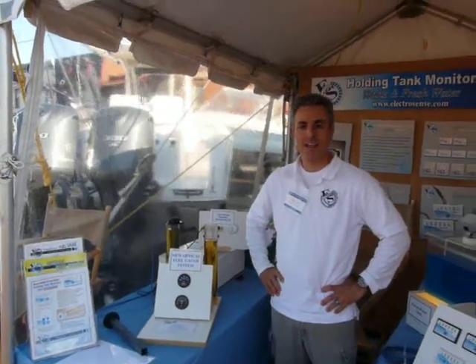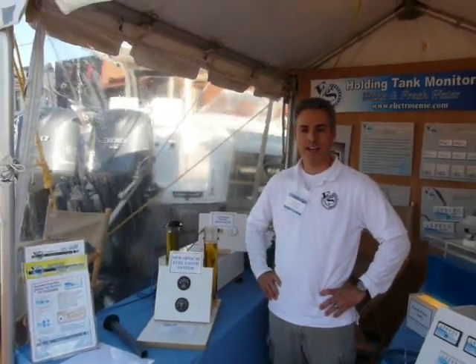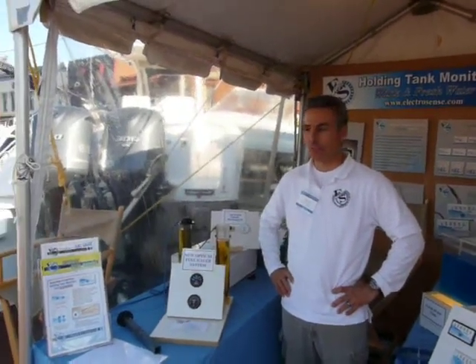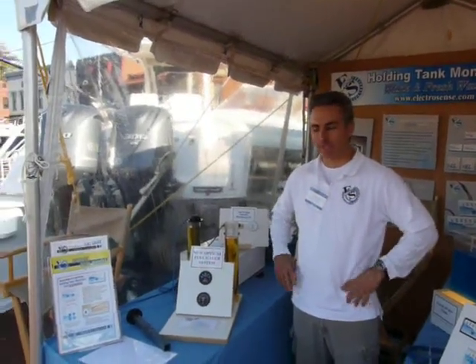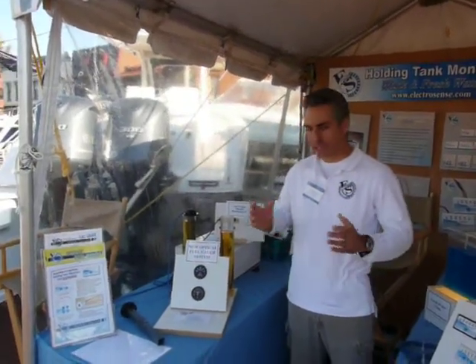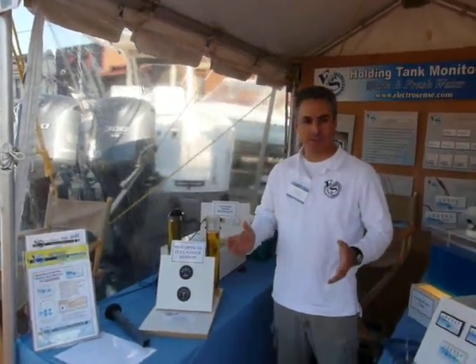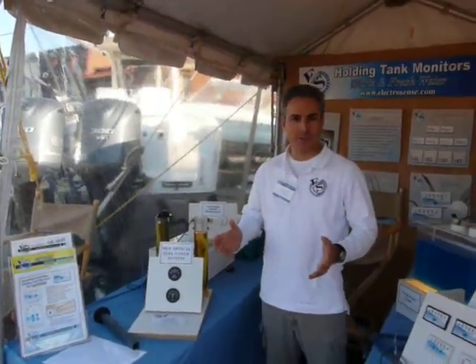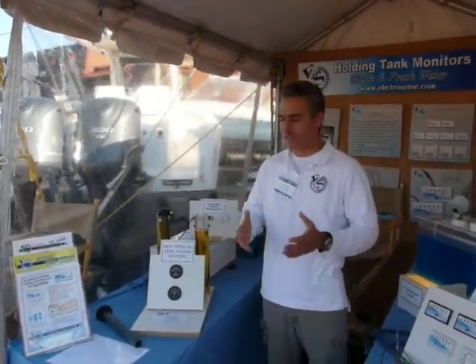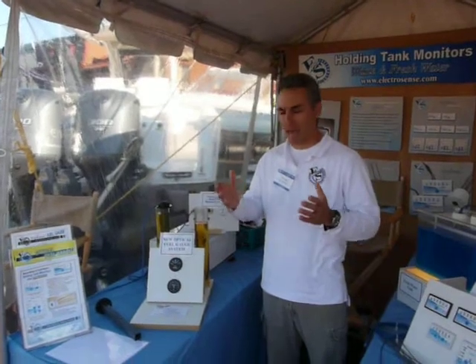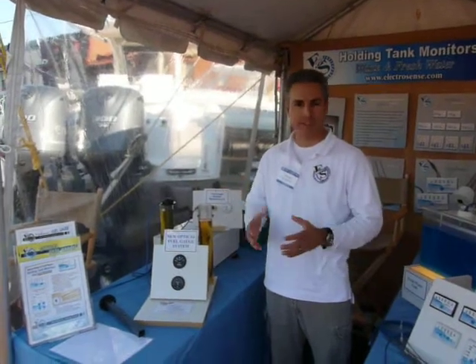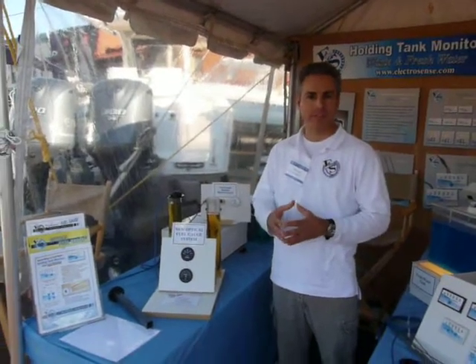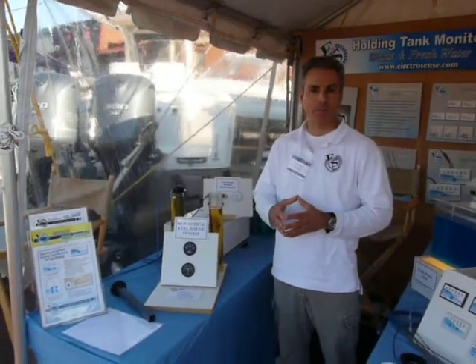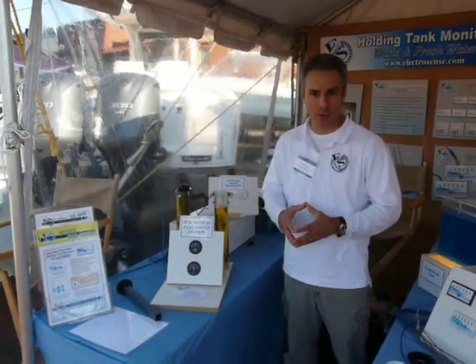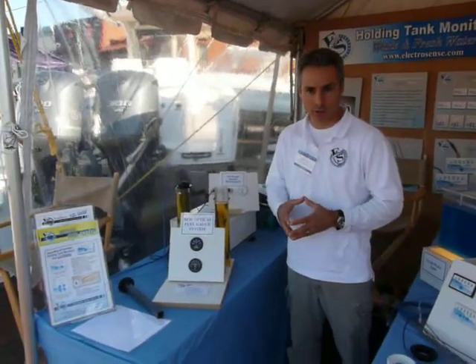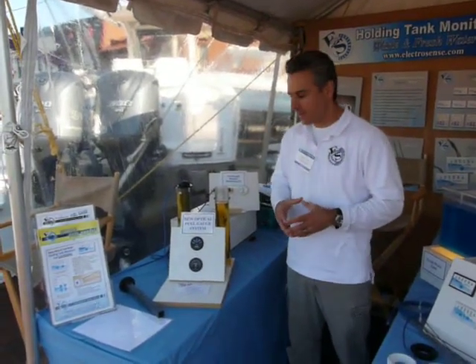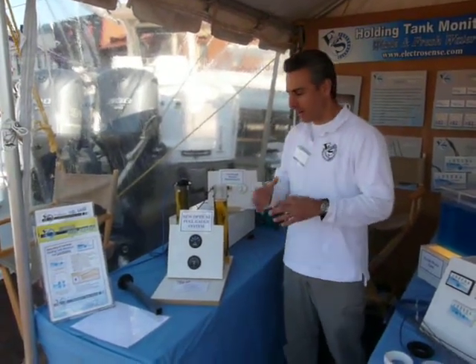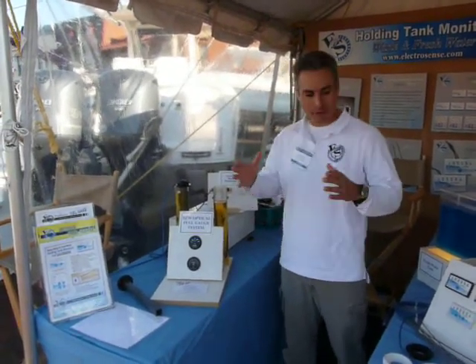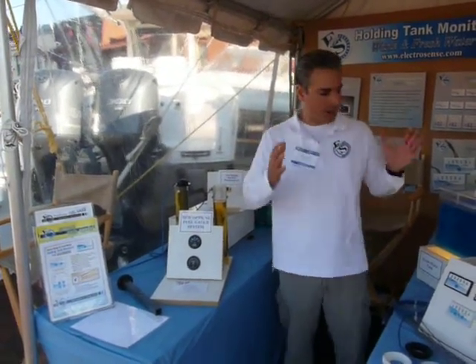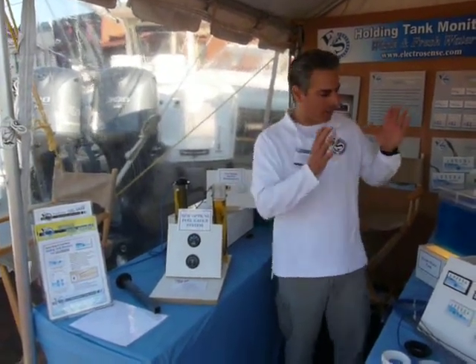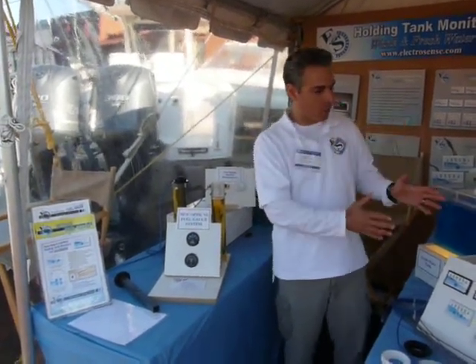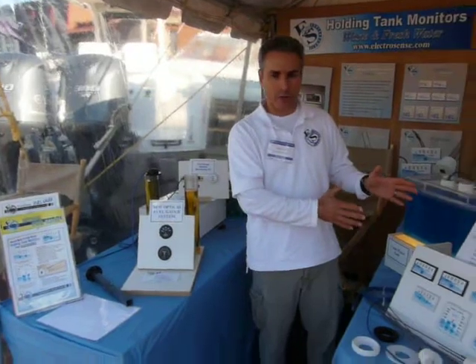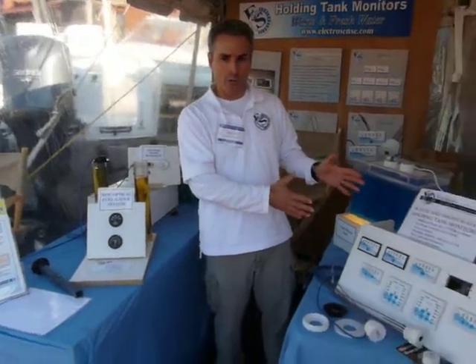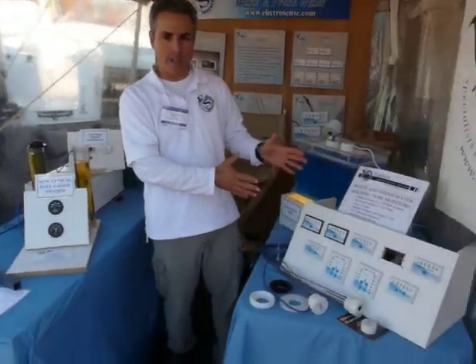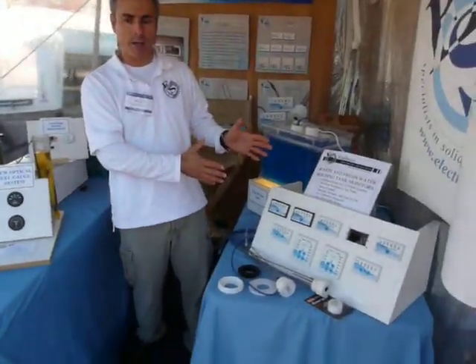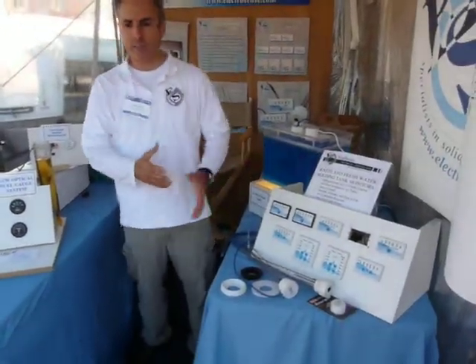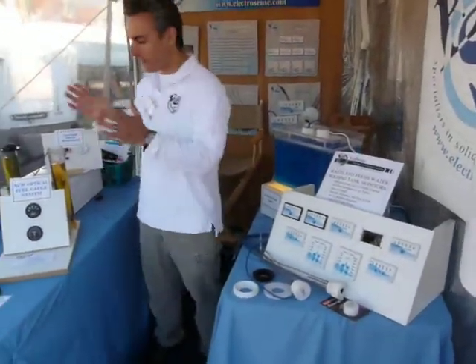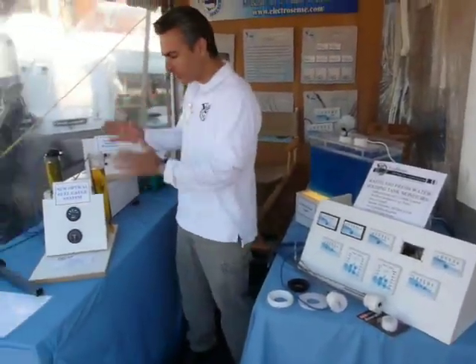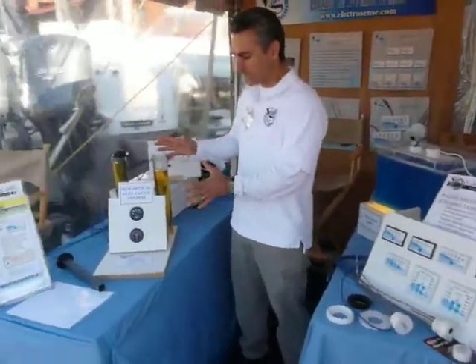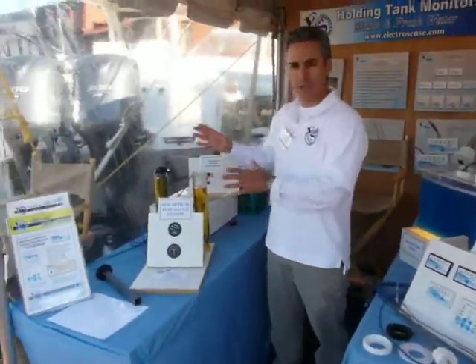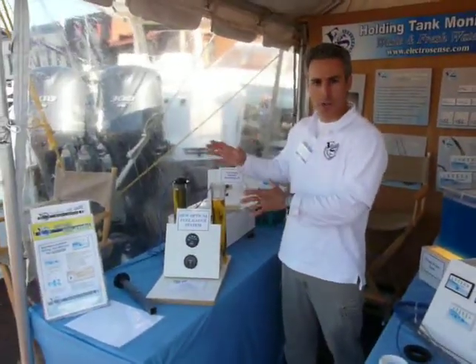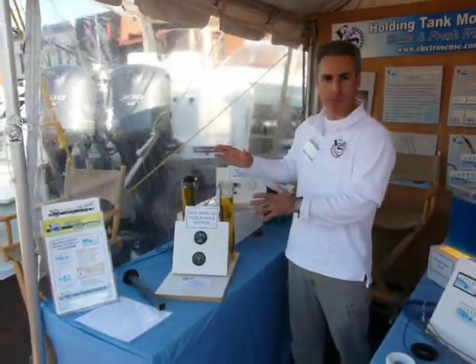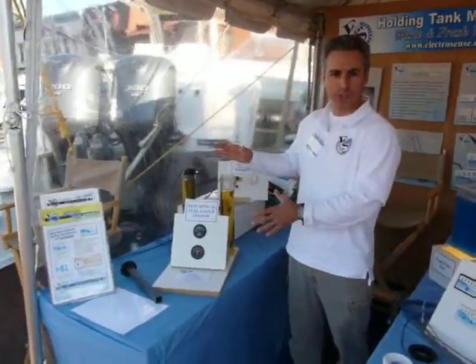Hi, welcome to the ElectroSense booth here at the Annapolis Sailboat and Powerboat Shows. We have on display our freshwater and wastewater tank monitor systems and our fuel gauge — our new optical fuel gauge.